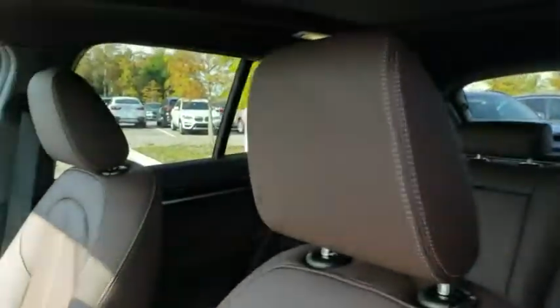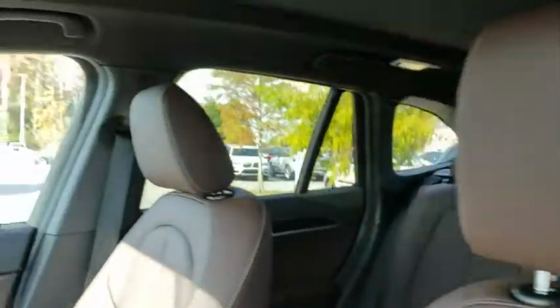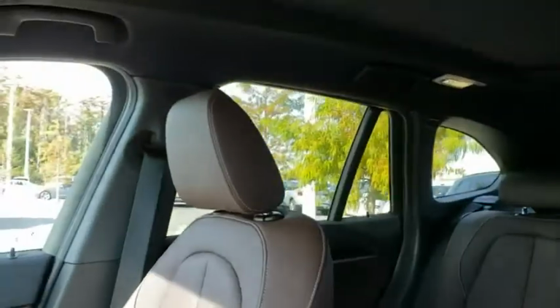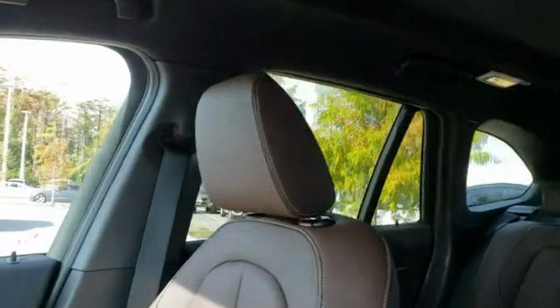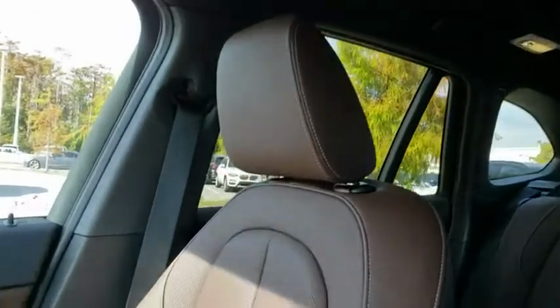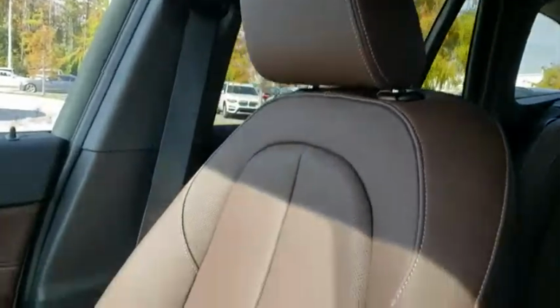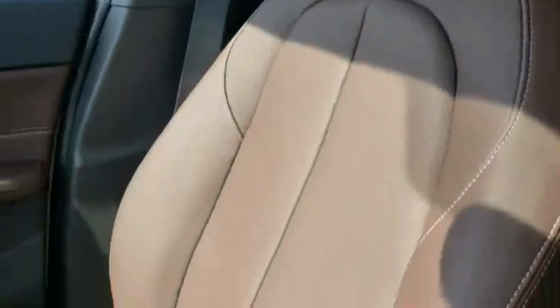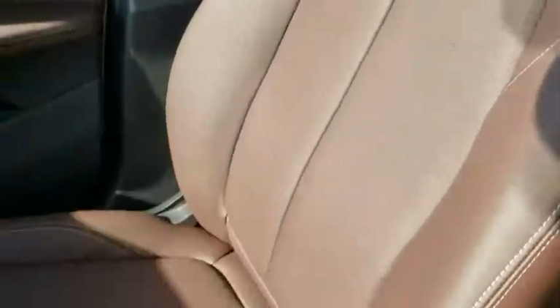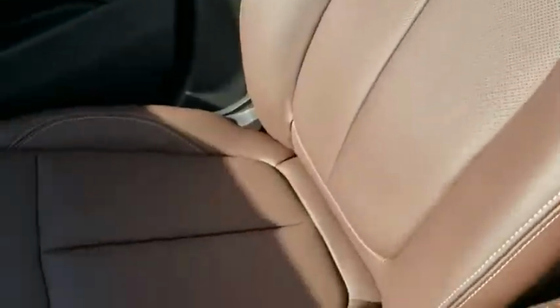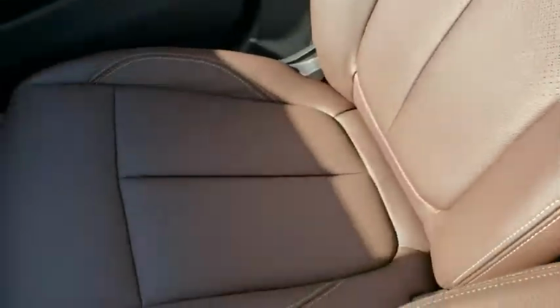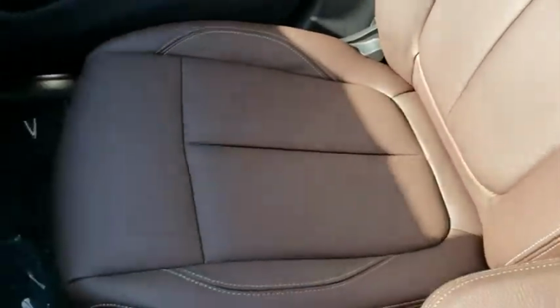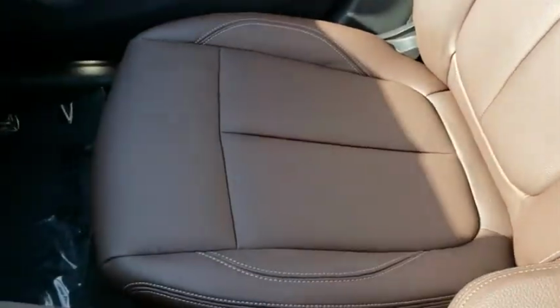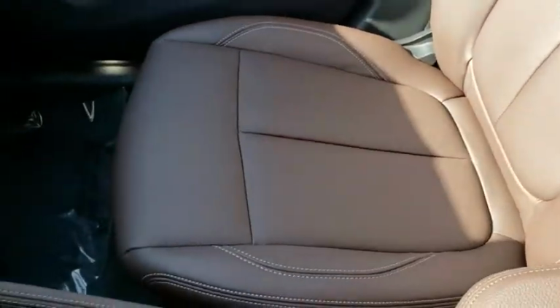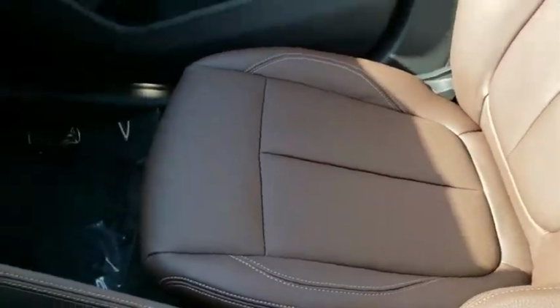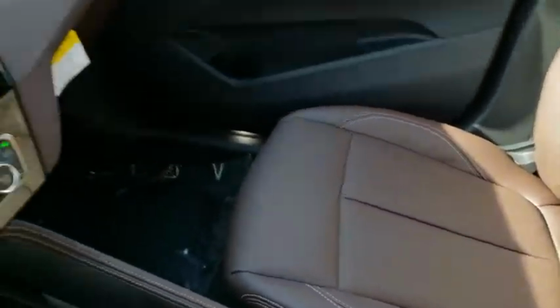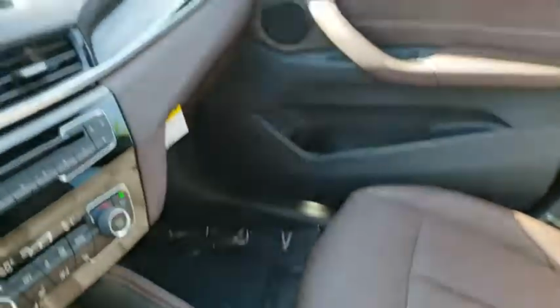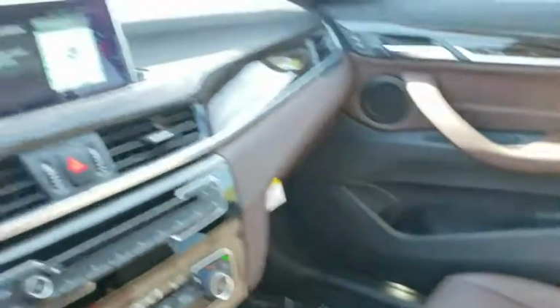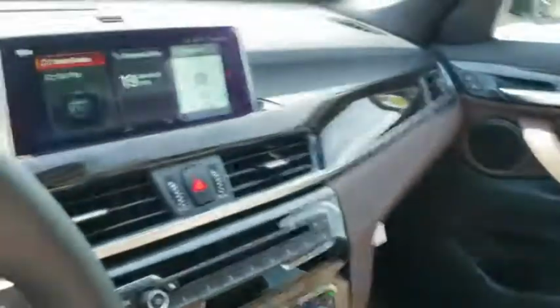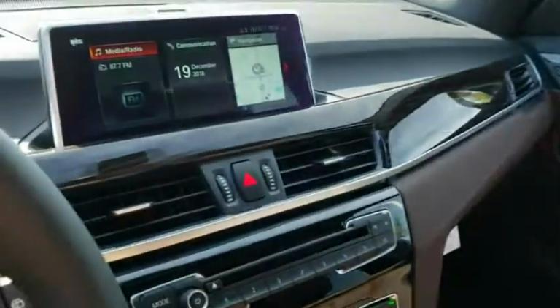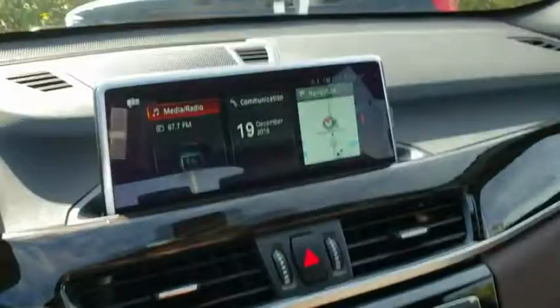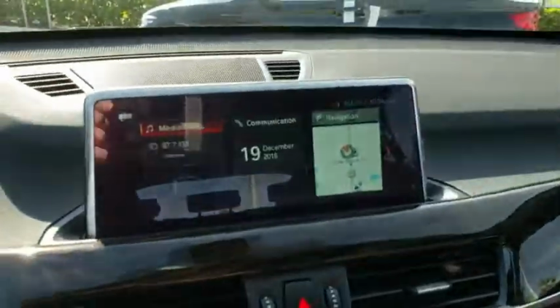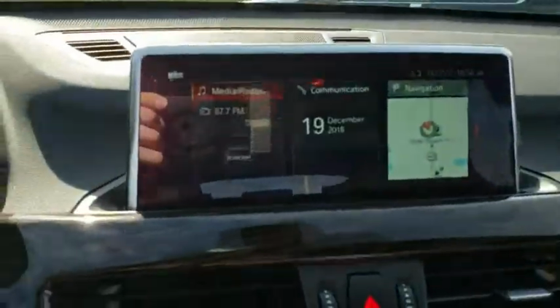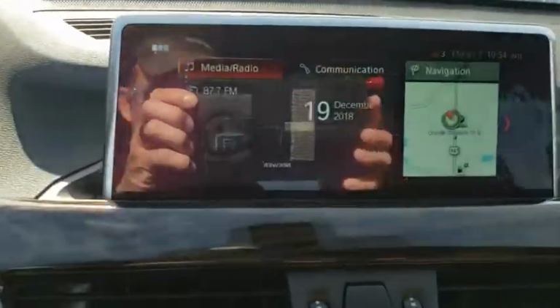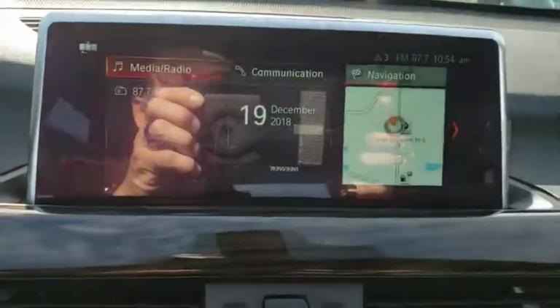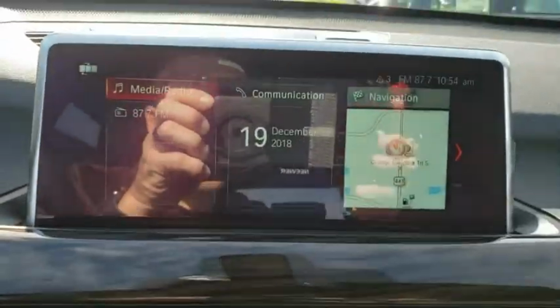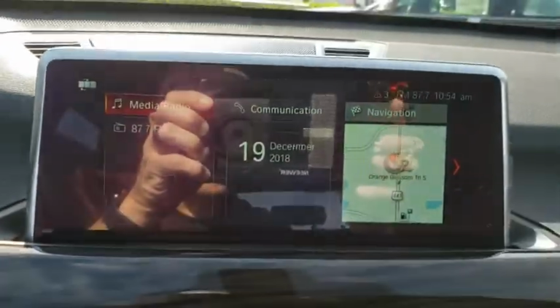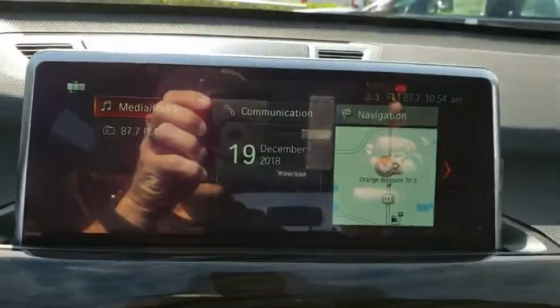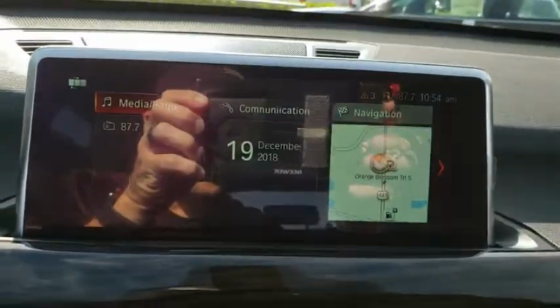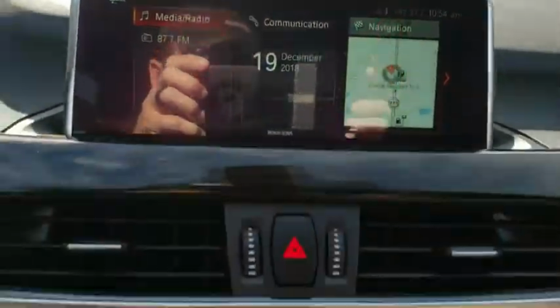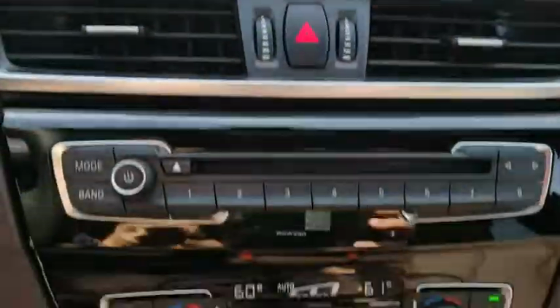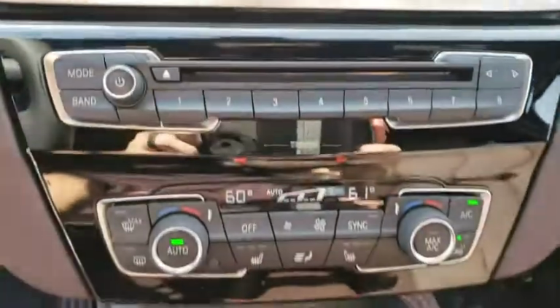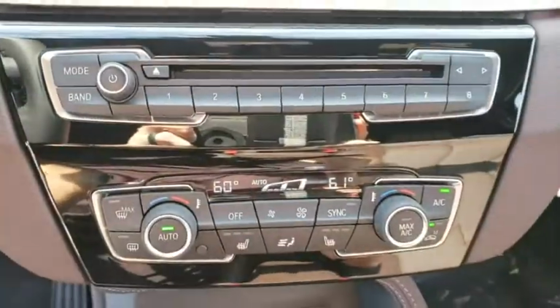Adjustable steering wheel, cruise control, keyless start, floor mats, aluminum wheels, four-wheel disc brakes, front-wheel drive, rear defrost.